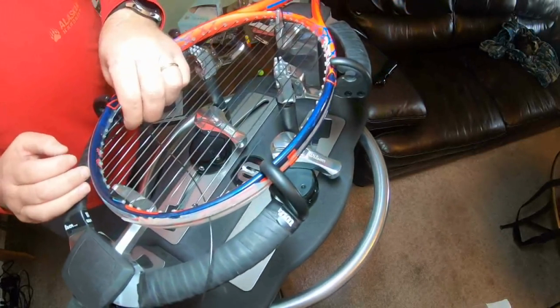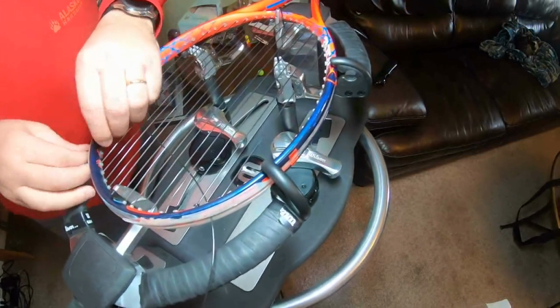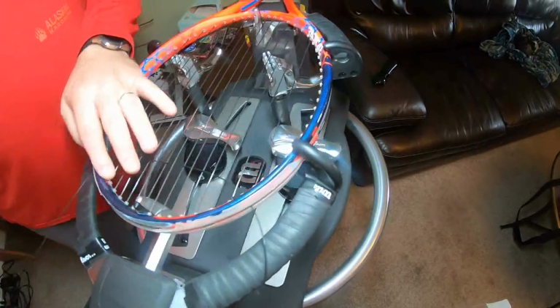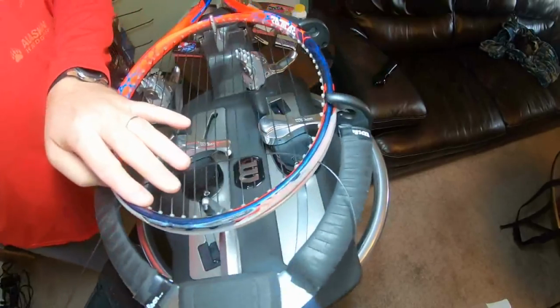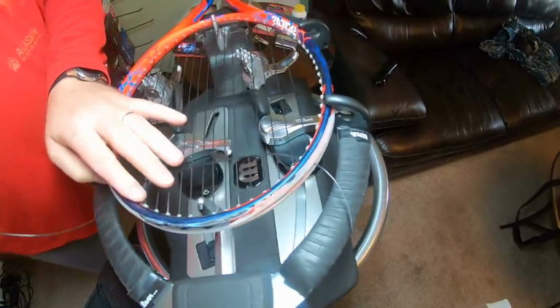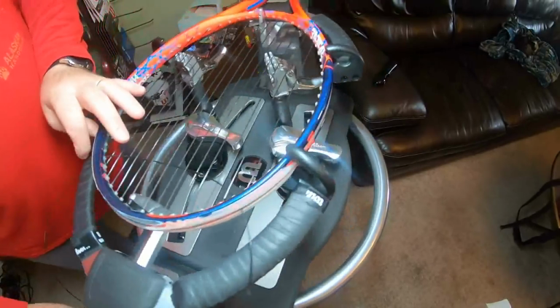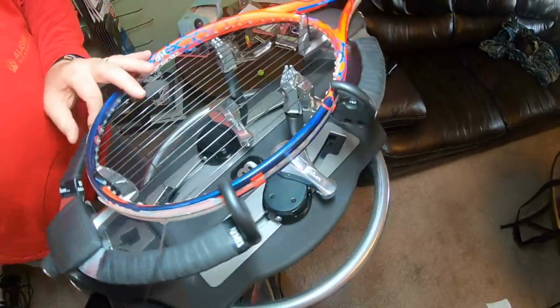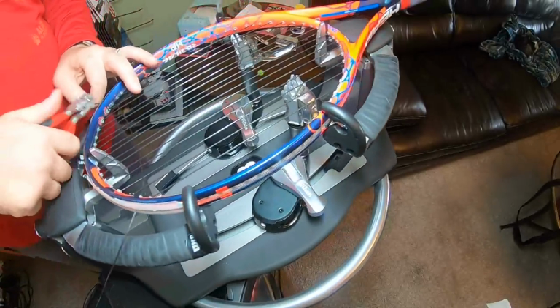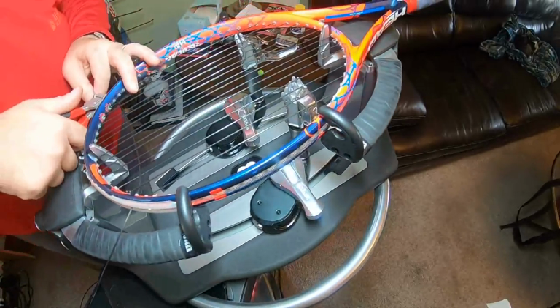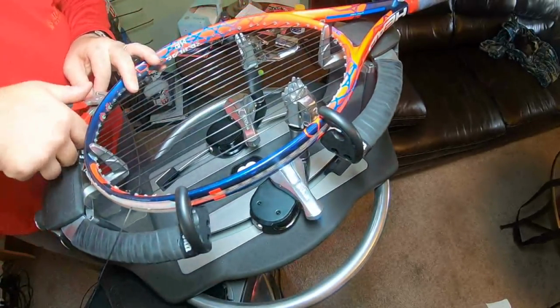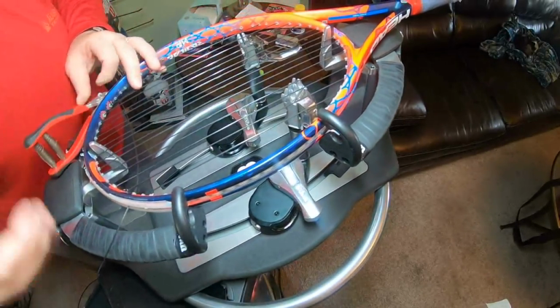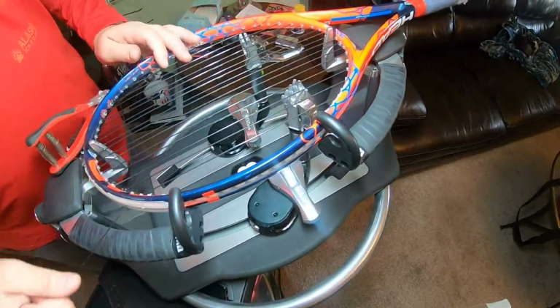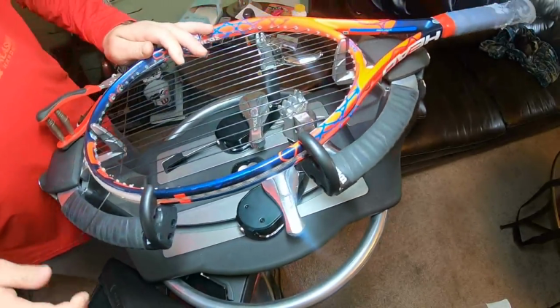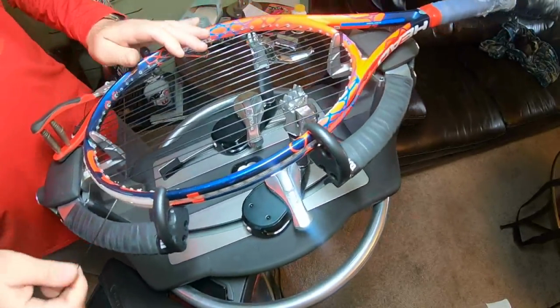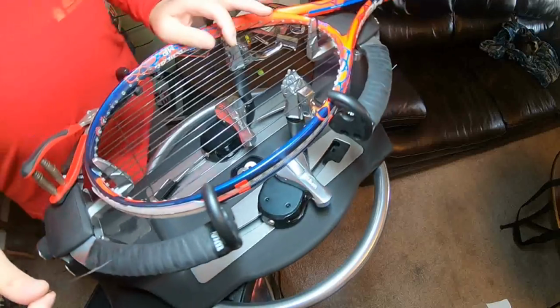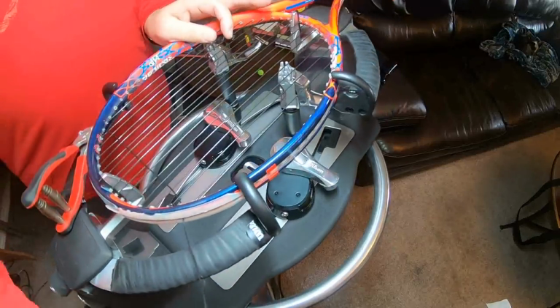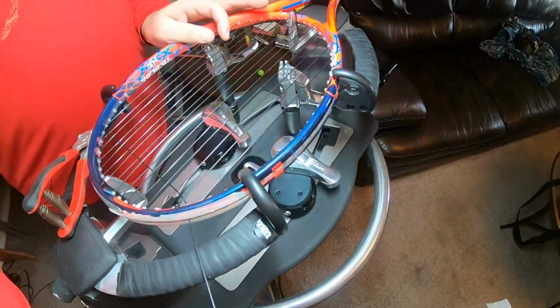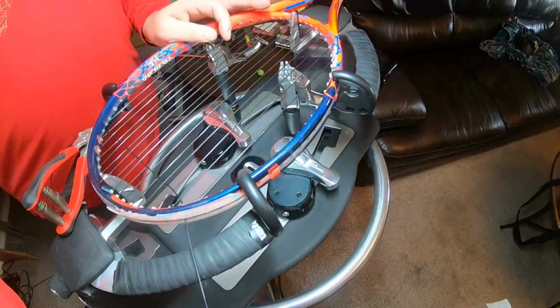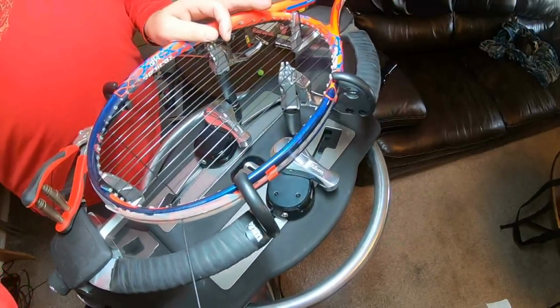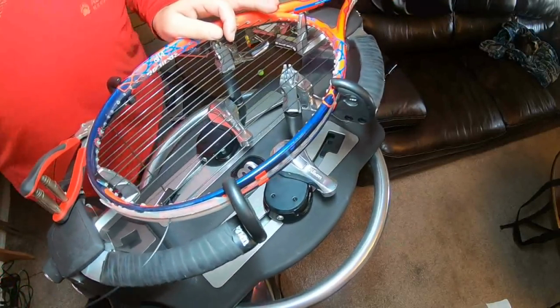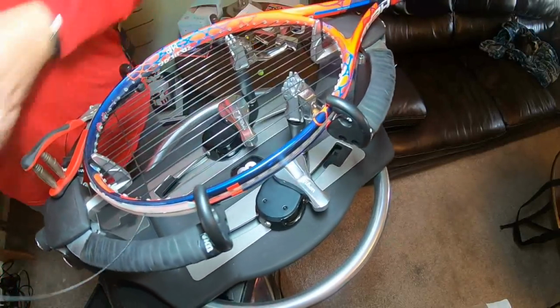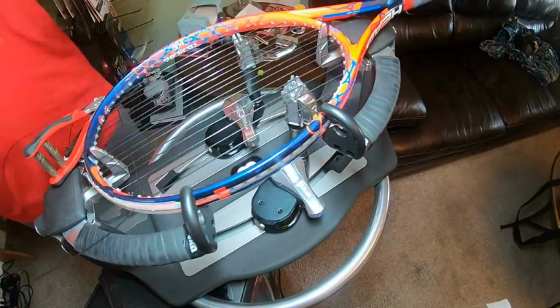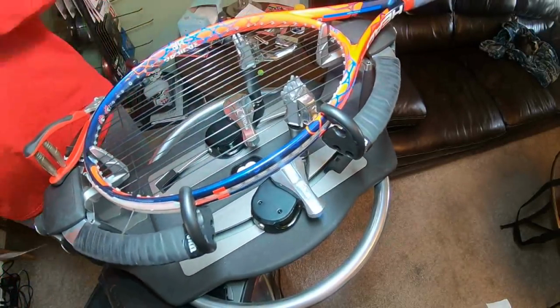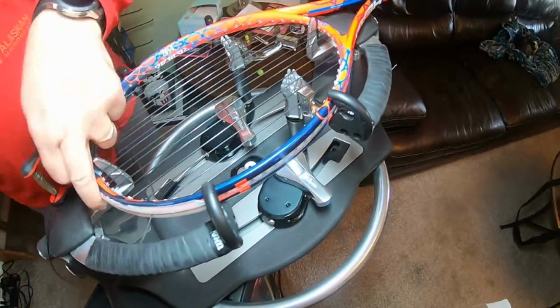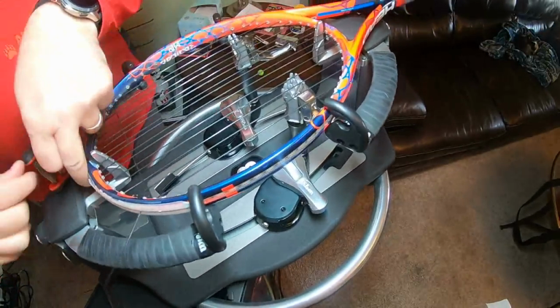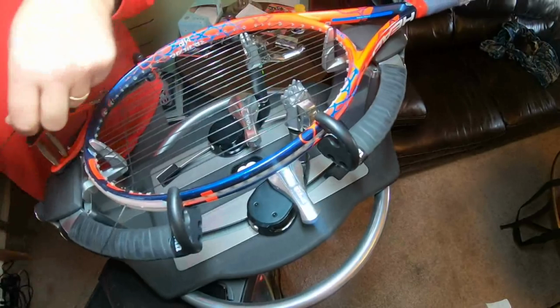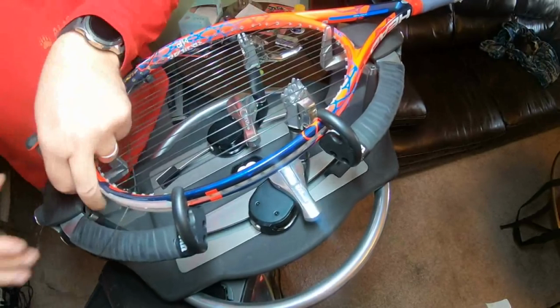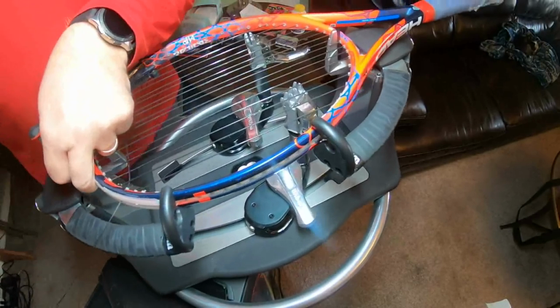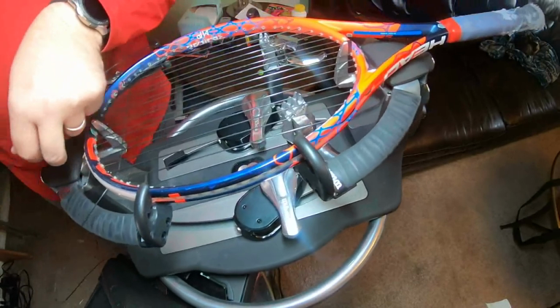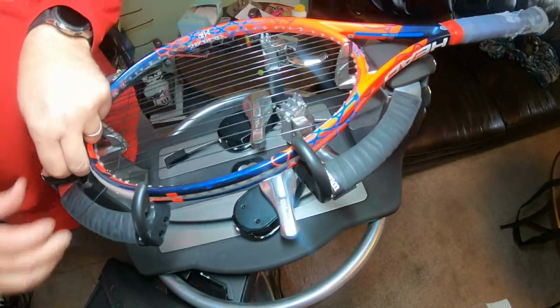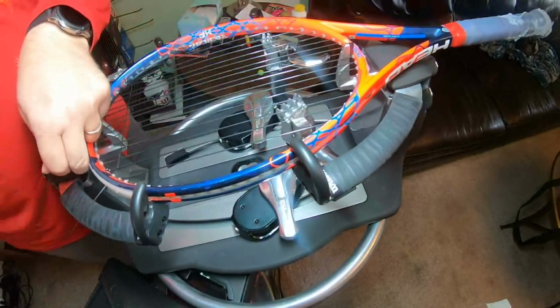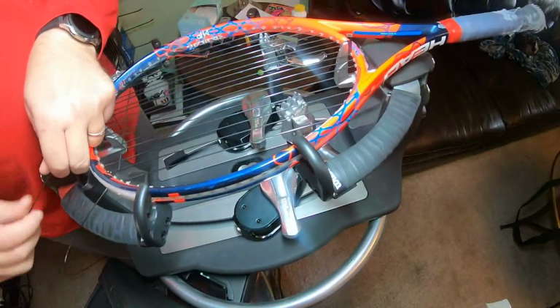Go ahead and start this one, measure out how much you need to do your tension head, put my starting clamp on. Now you can either pull tension on this string — which is what I've done in a lot of my past videos — but I'm trying to get out of that habit.